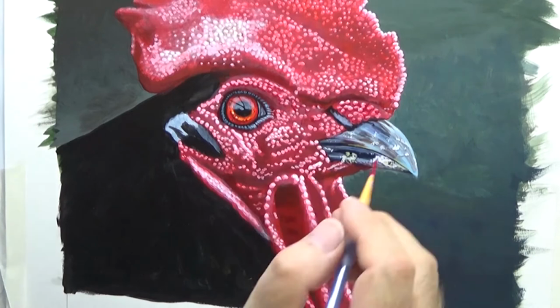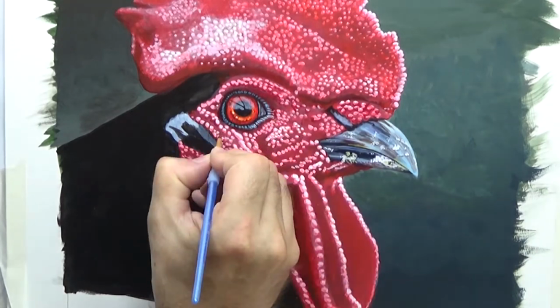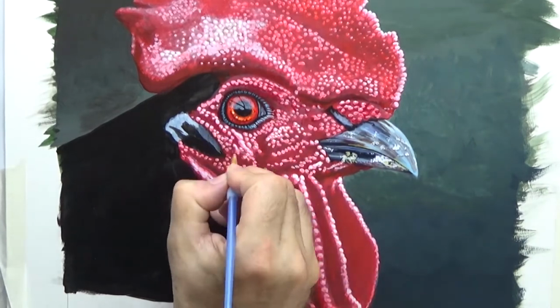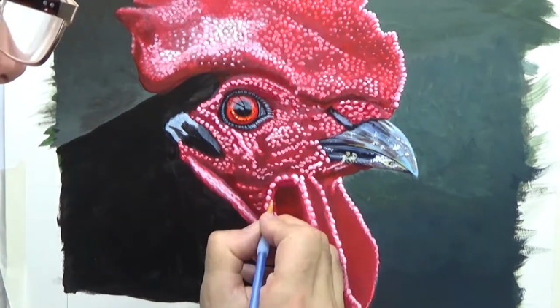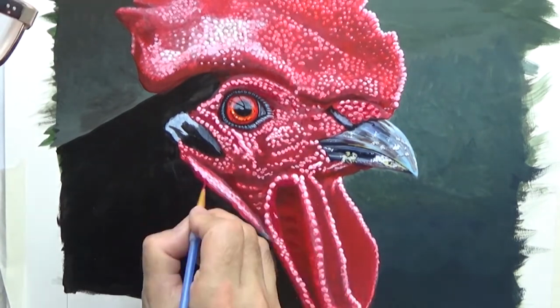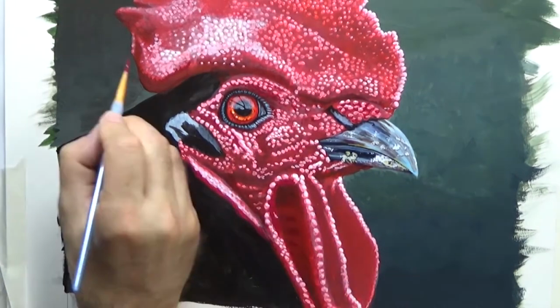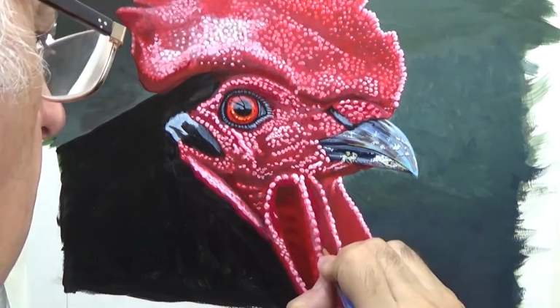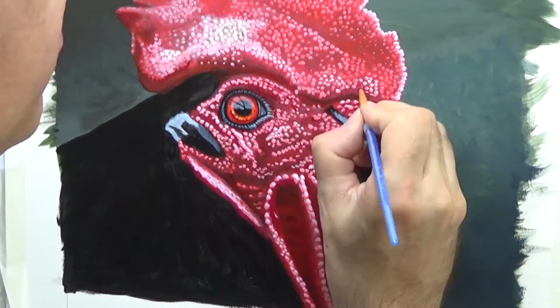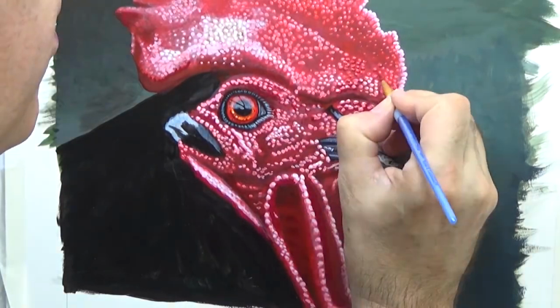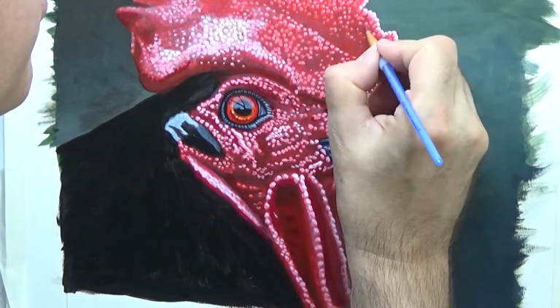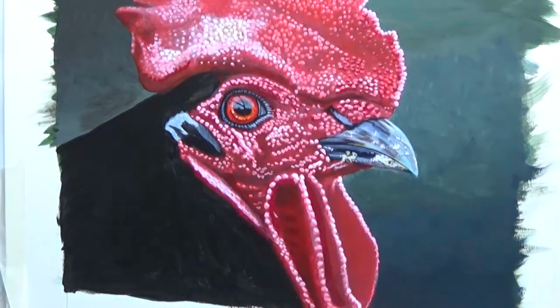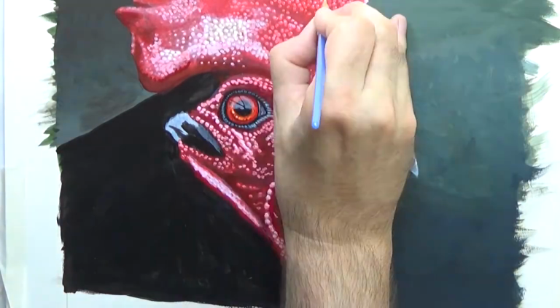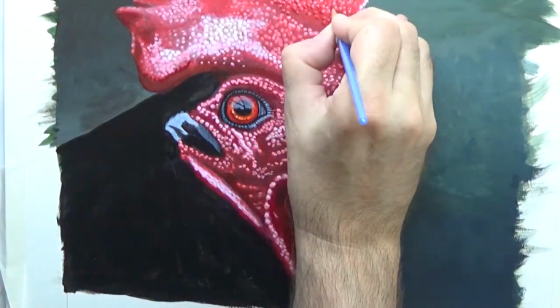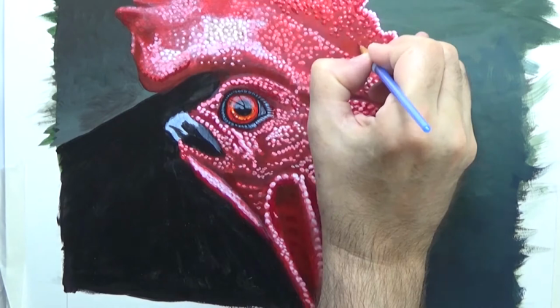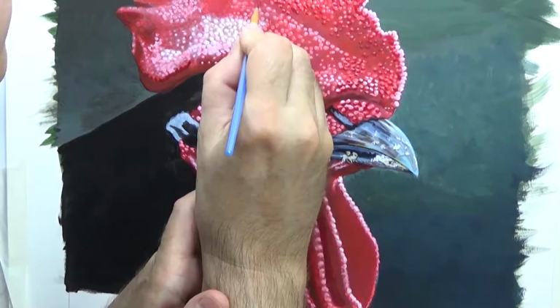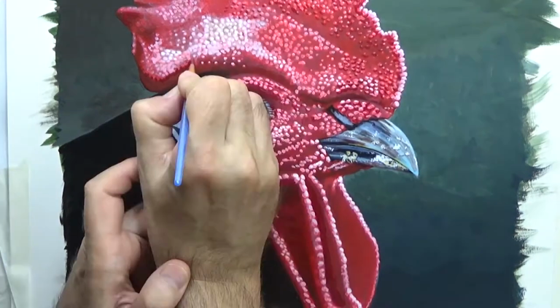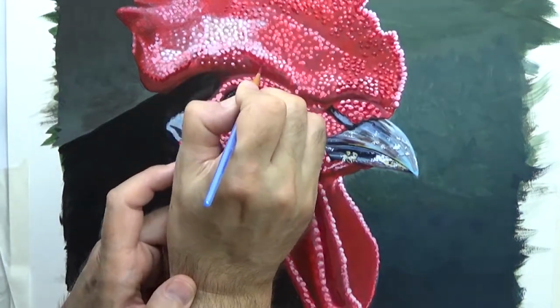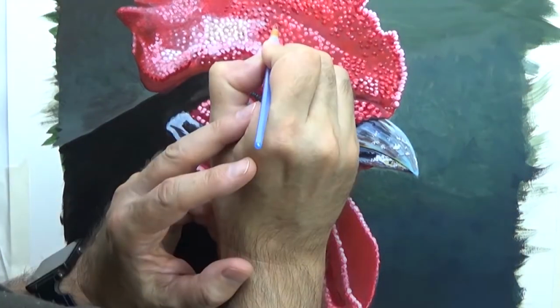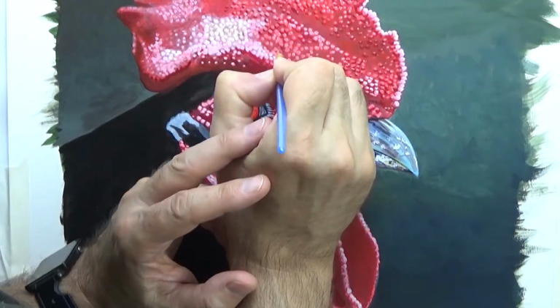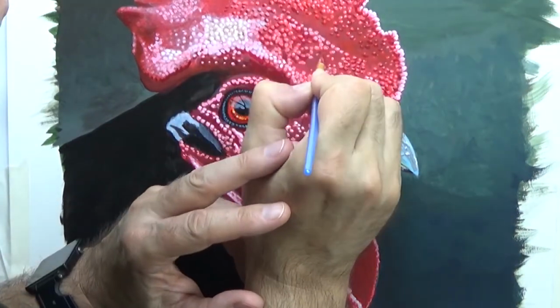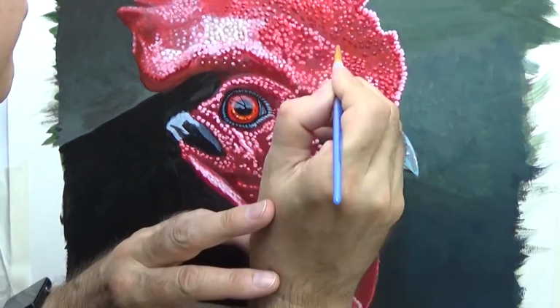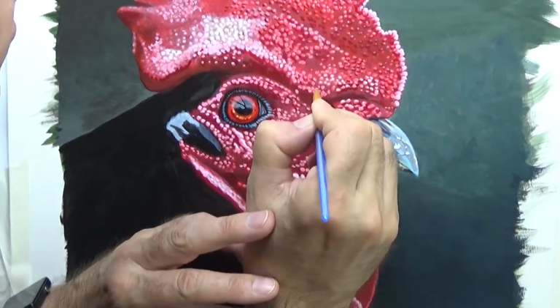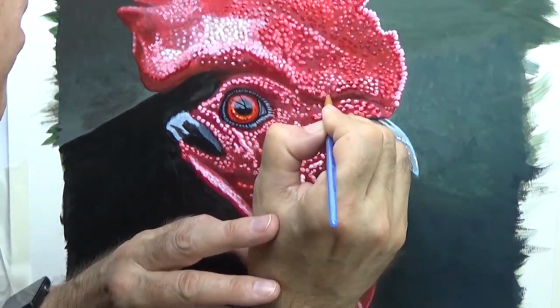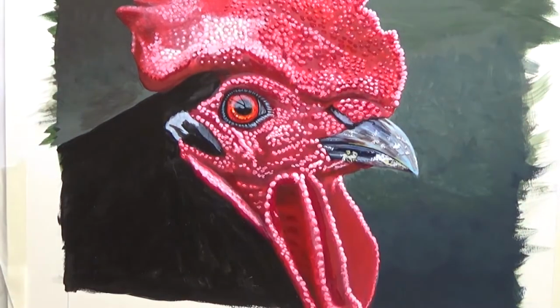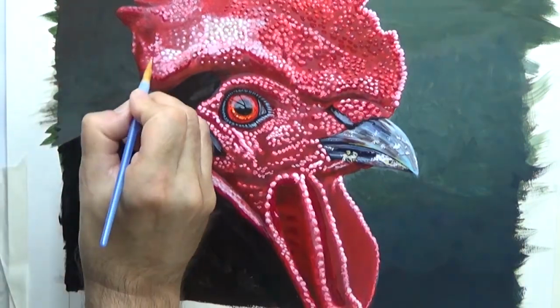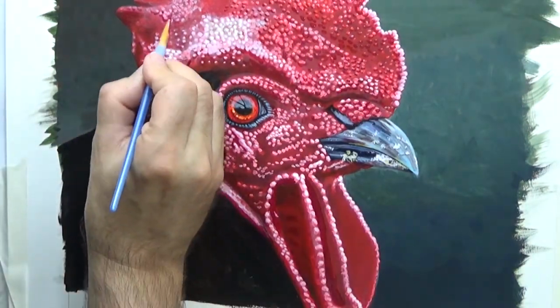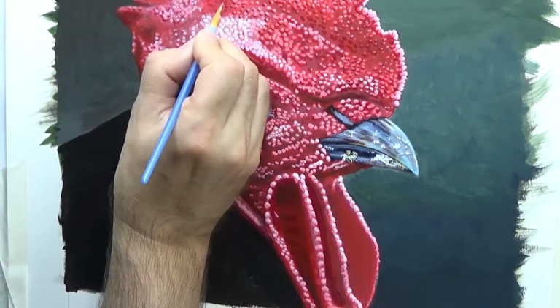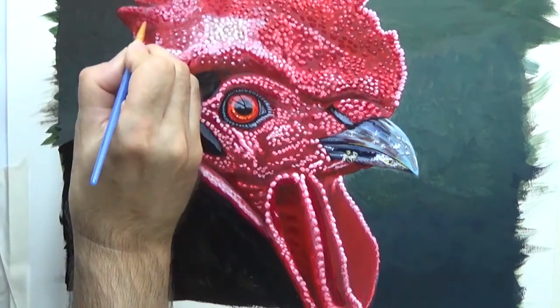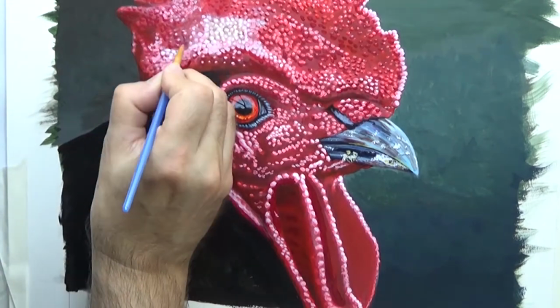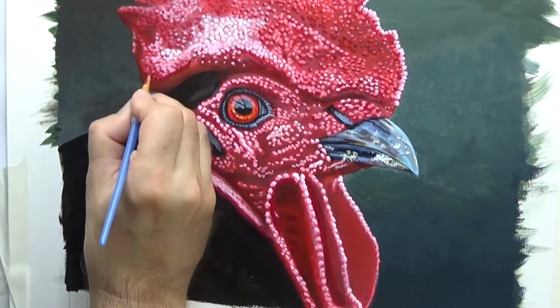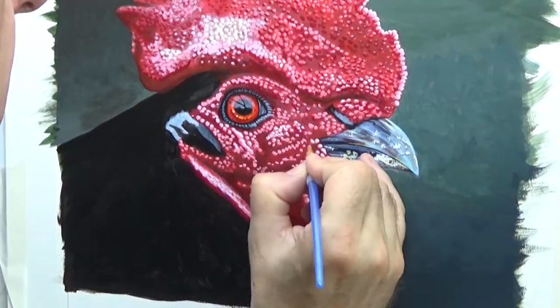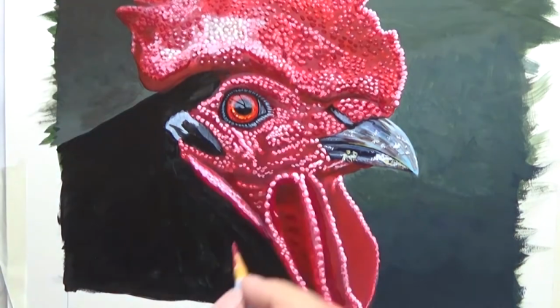Now I've decided I've done enough with the highlights, so all these bumps are getting a little shadow area around them, and that helps them sort of stand out a bit better.